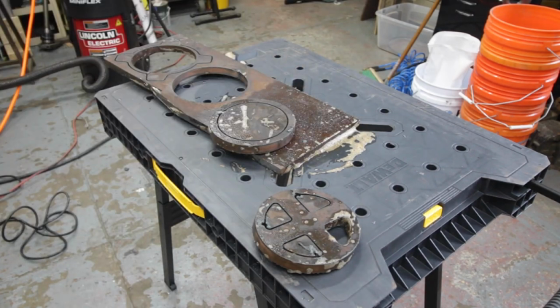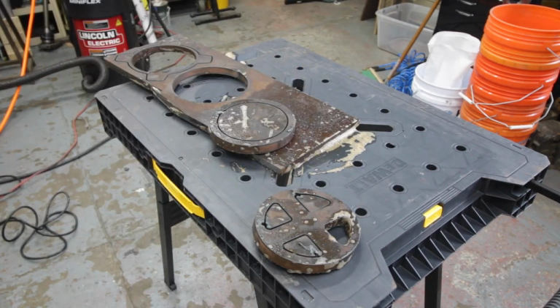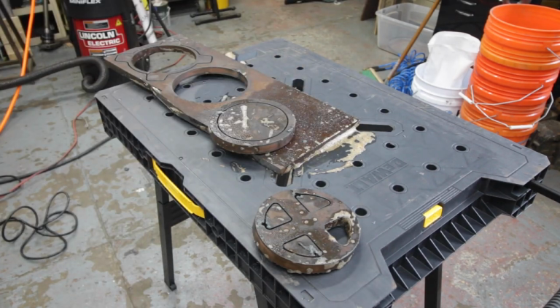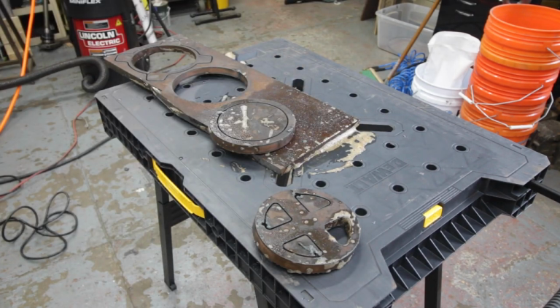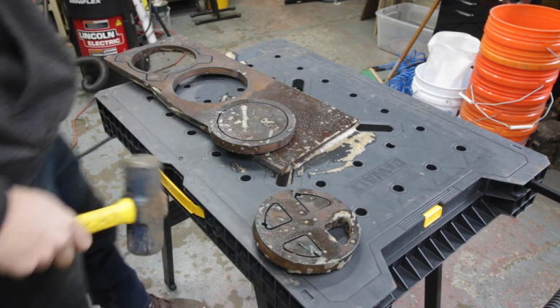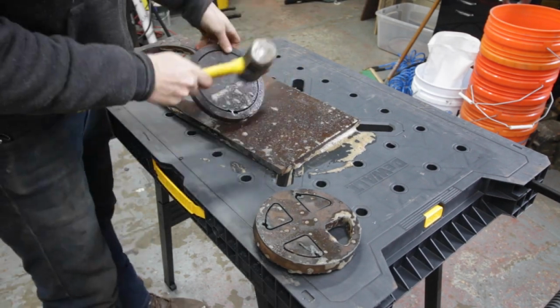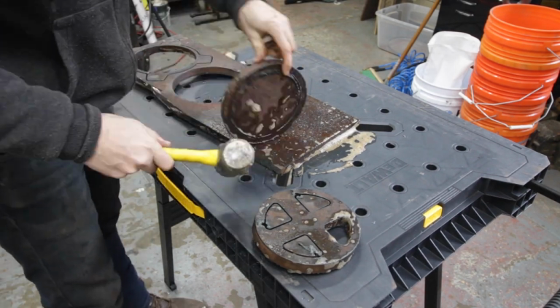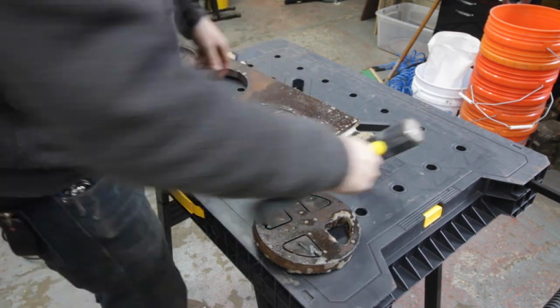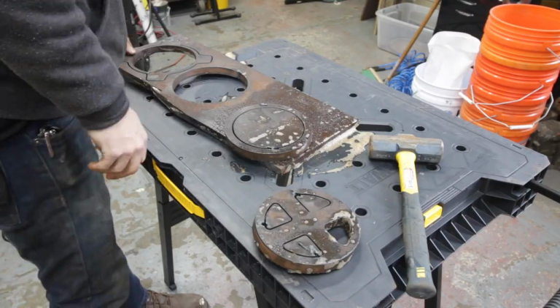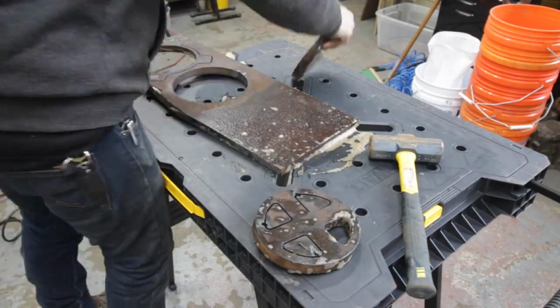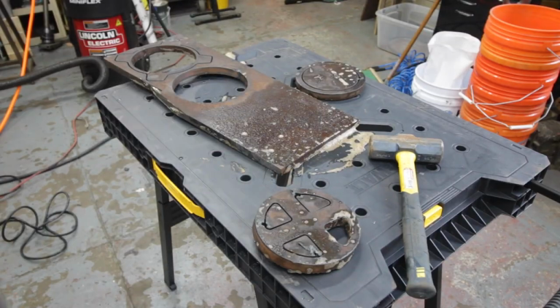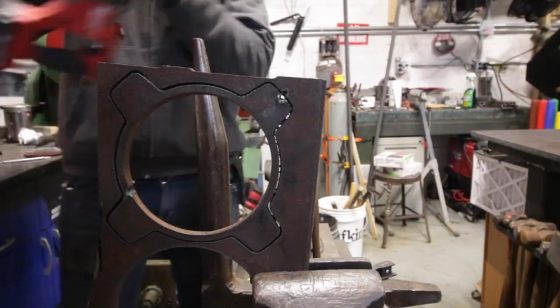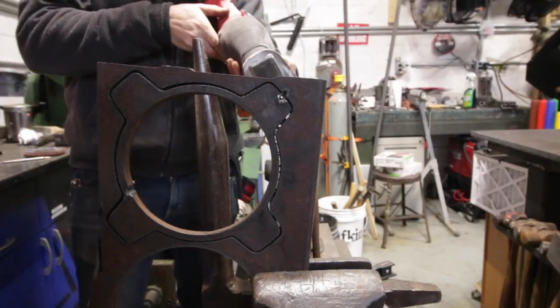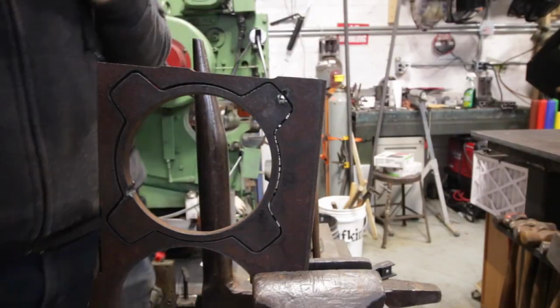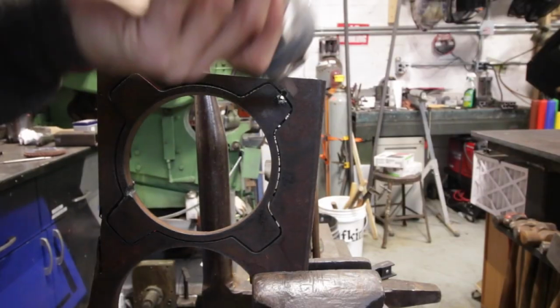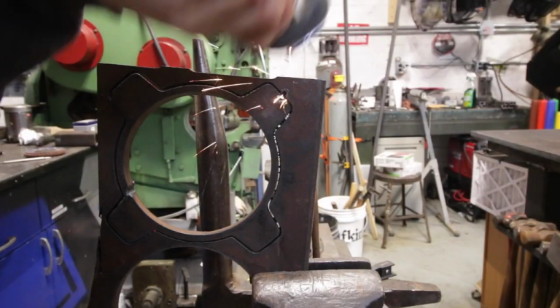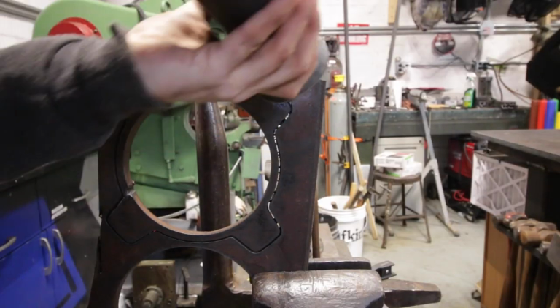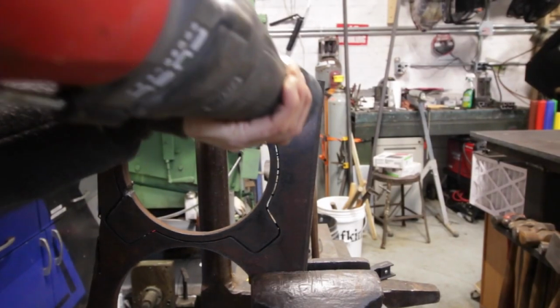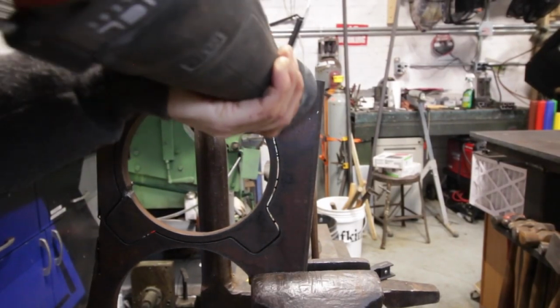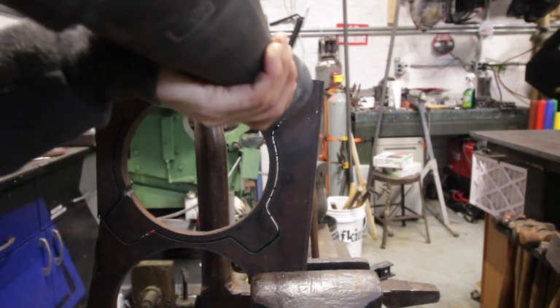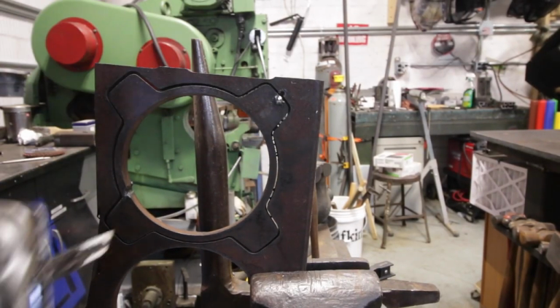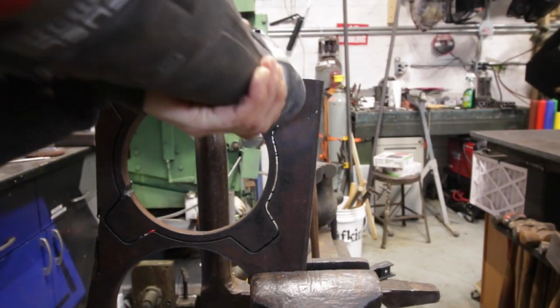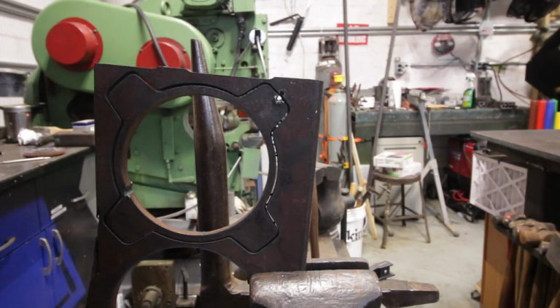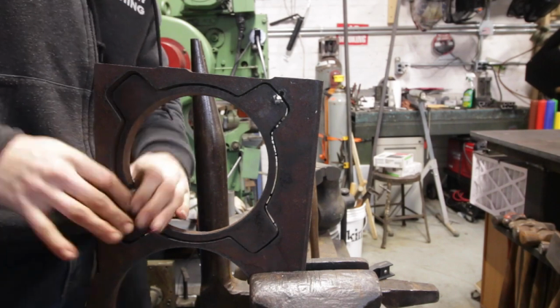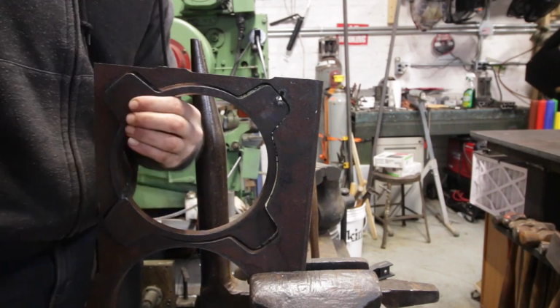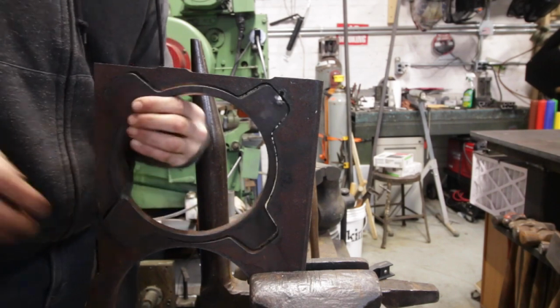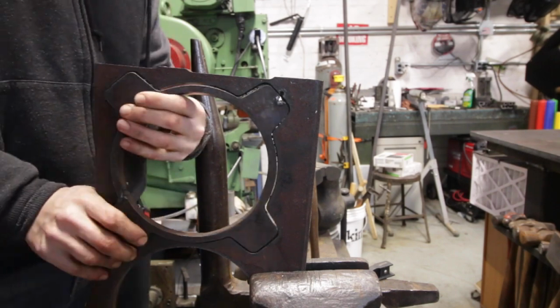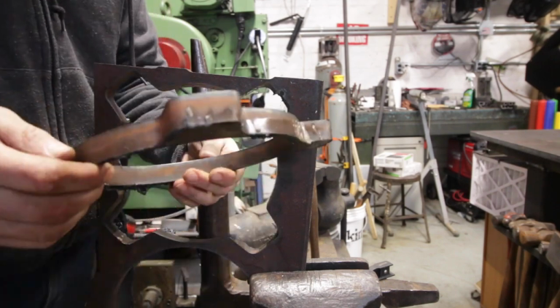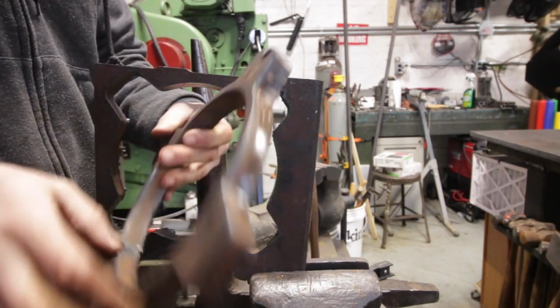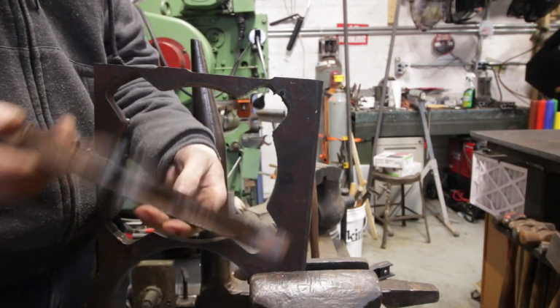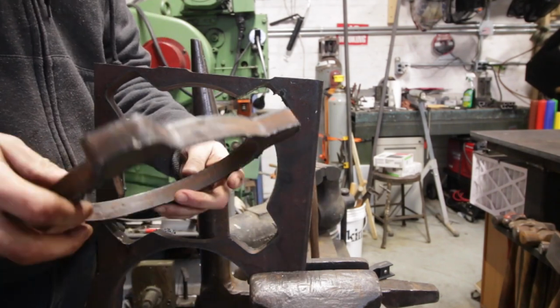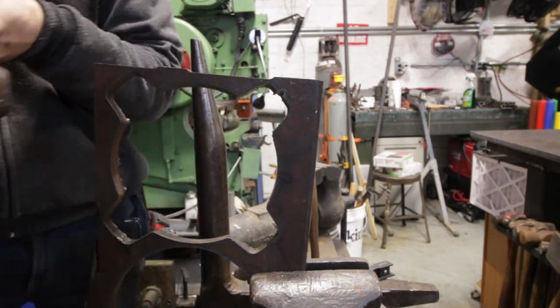I was really happy with the lack of bevel — there was a little bit, but there kind of always is, especially with 3/4-inch plasma on an 80-amp machine — but overall everything came out really nice.